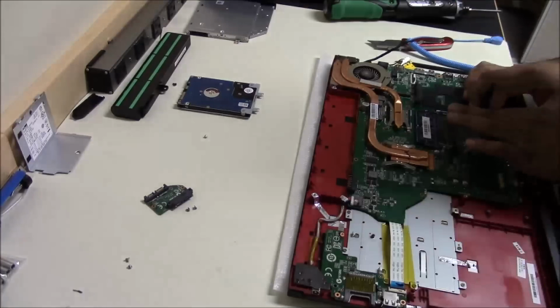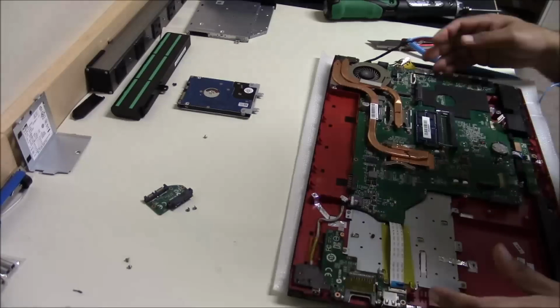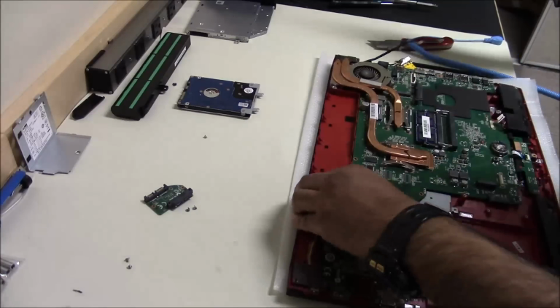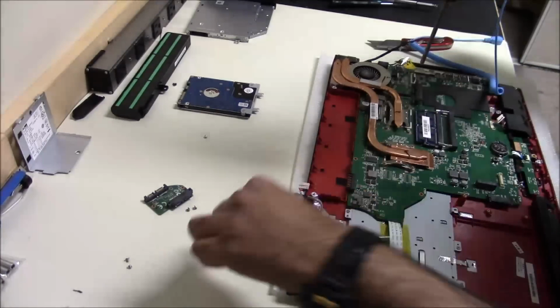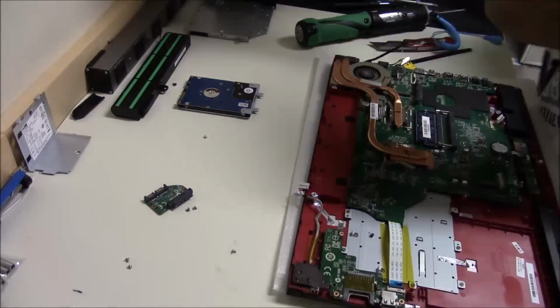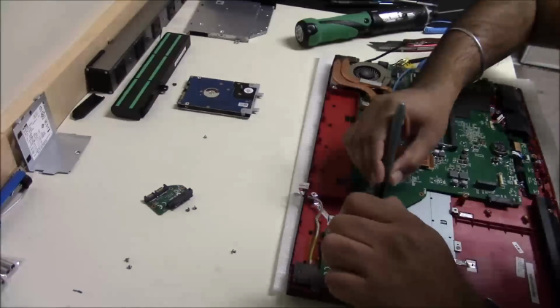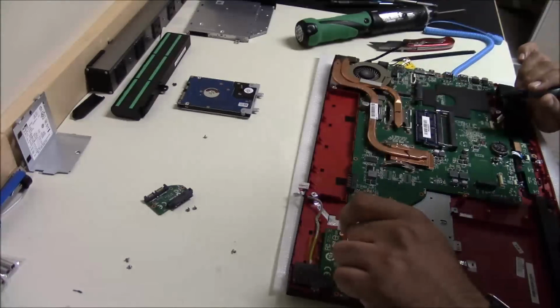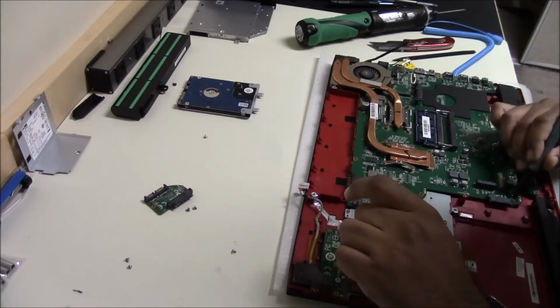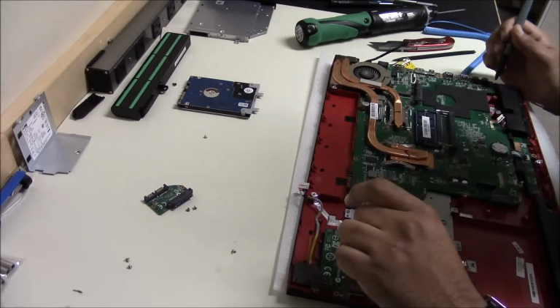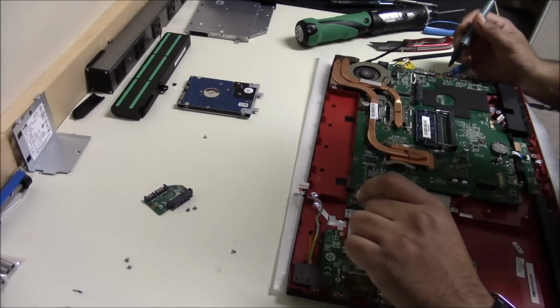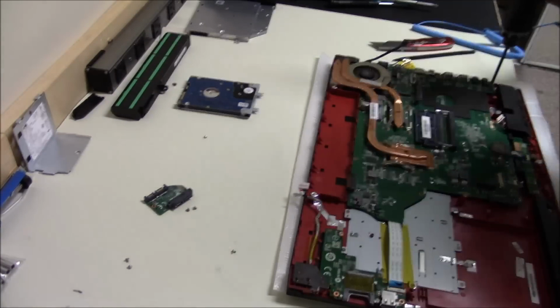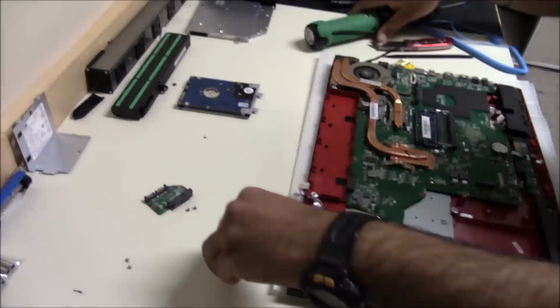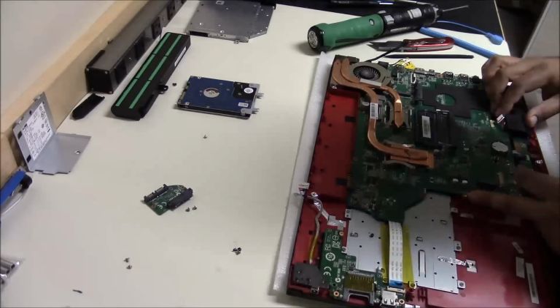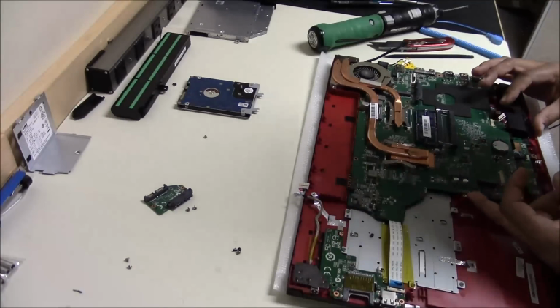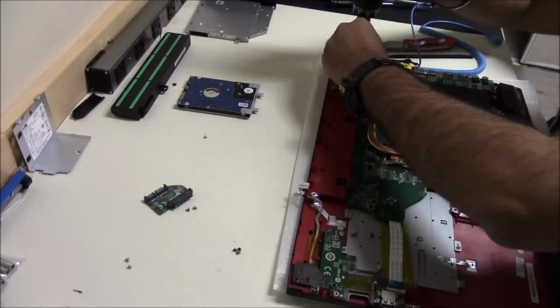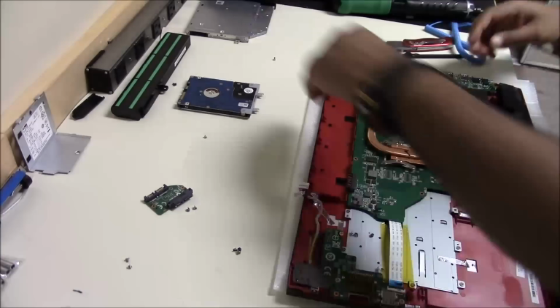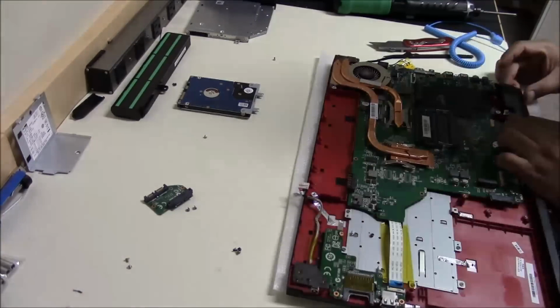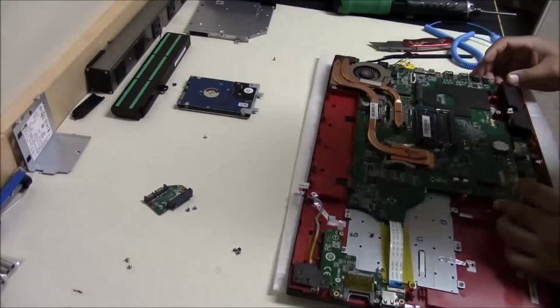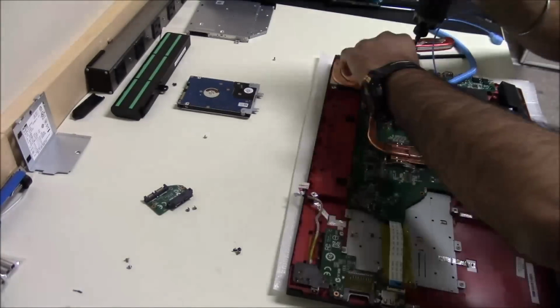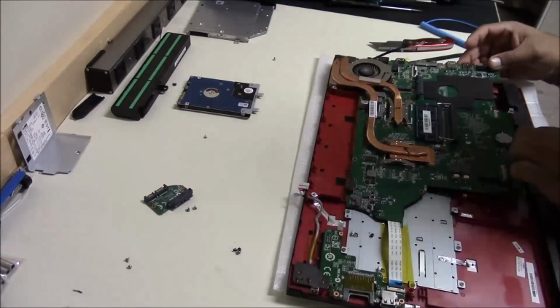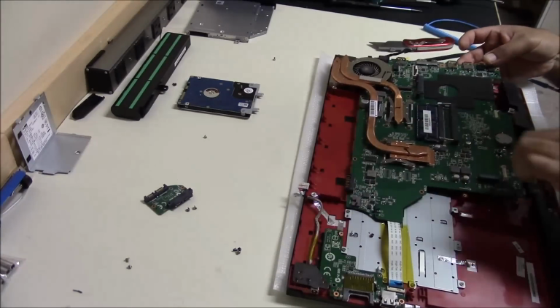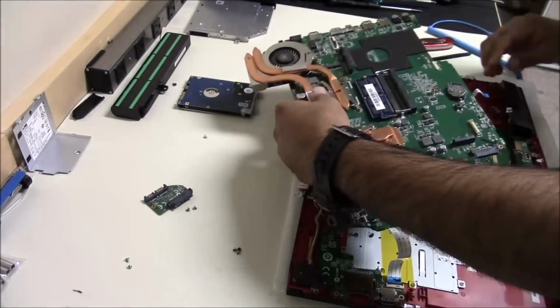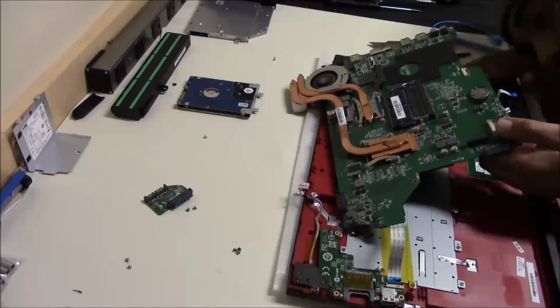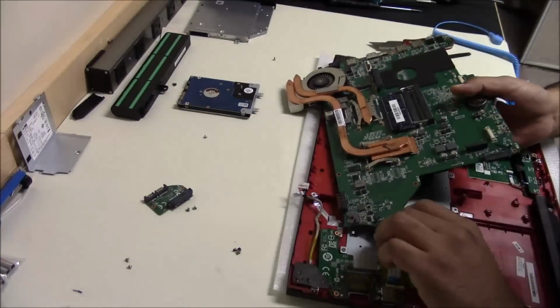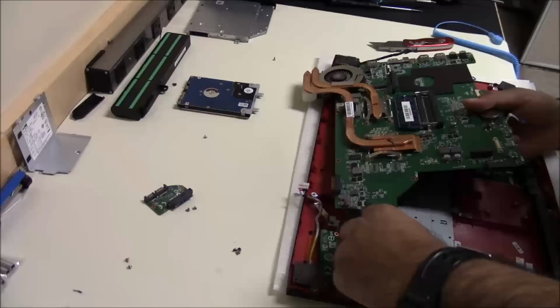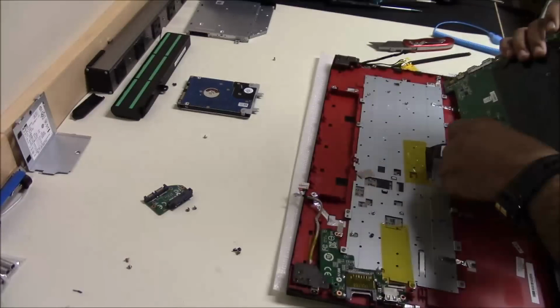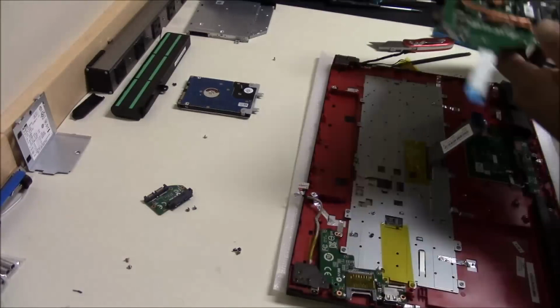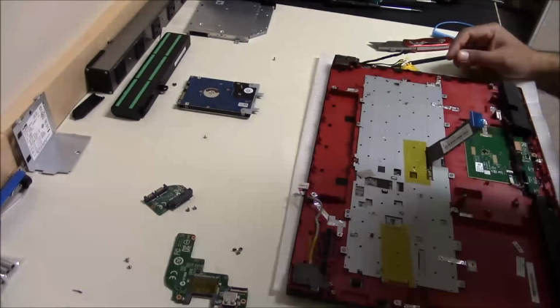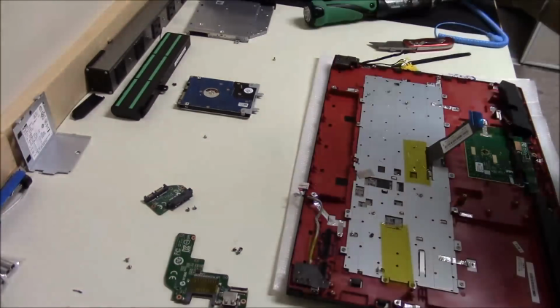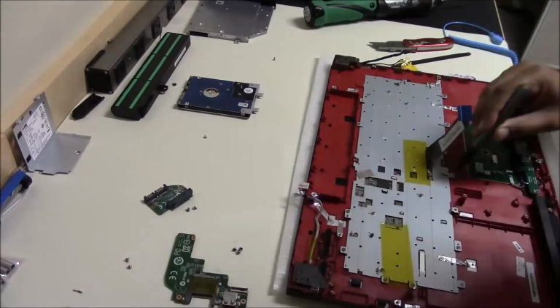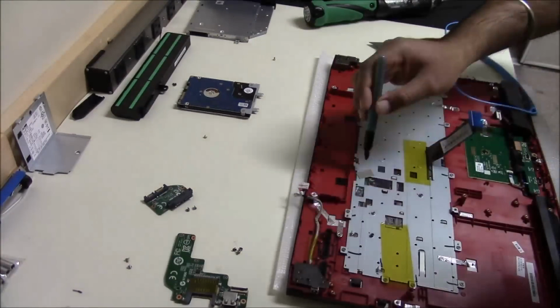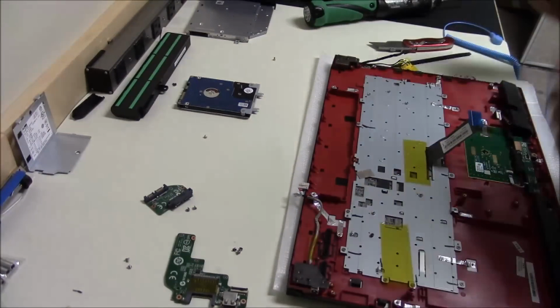As you can see, I'm putting all the screws in different locations so that it is easier for me to remember which screw goes where. You can also use a permanent marker to mark all the locations, like I'm doing right now.